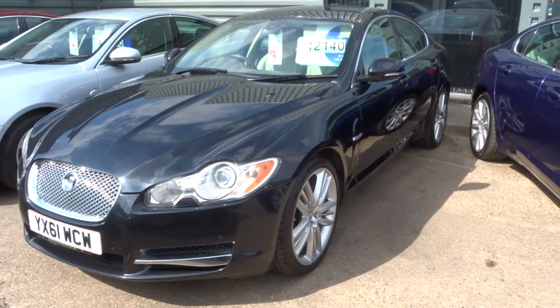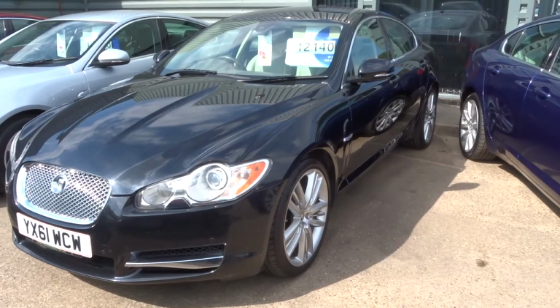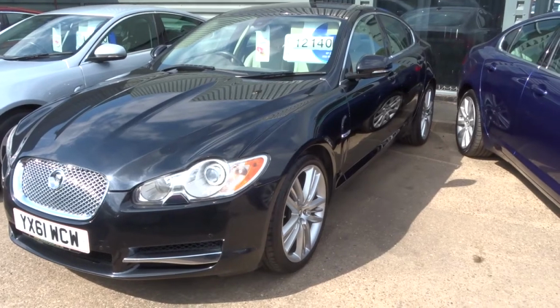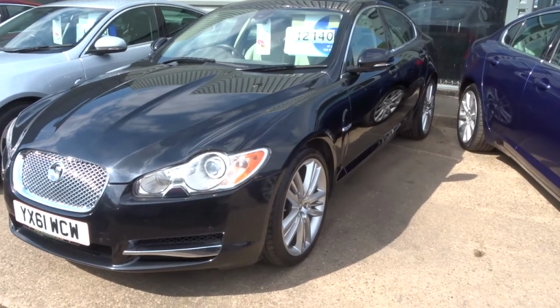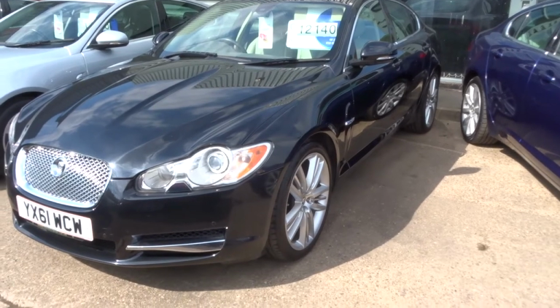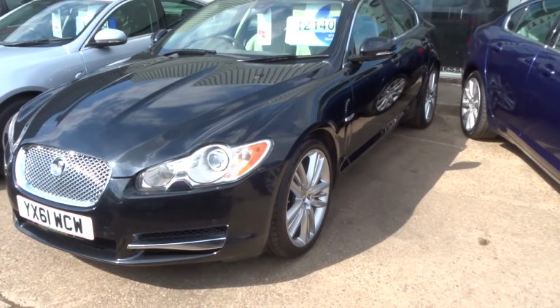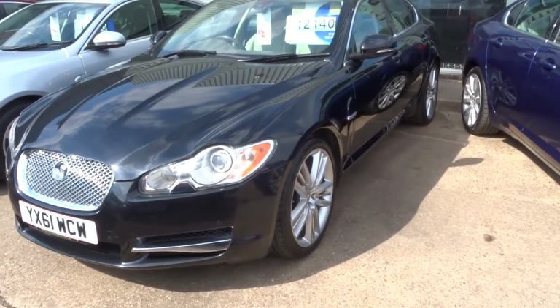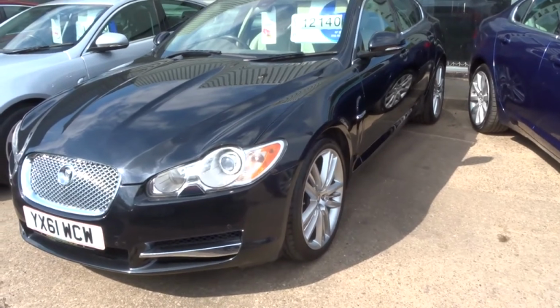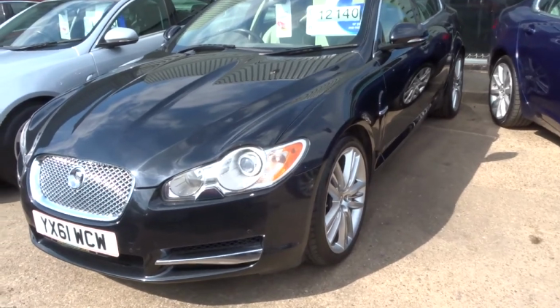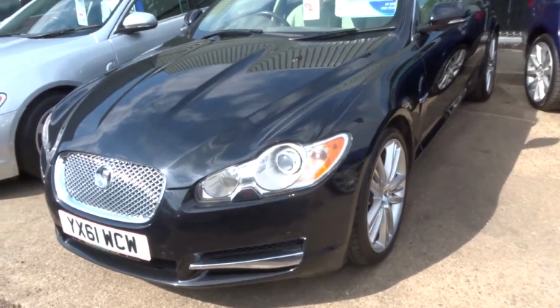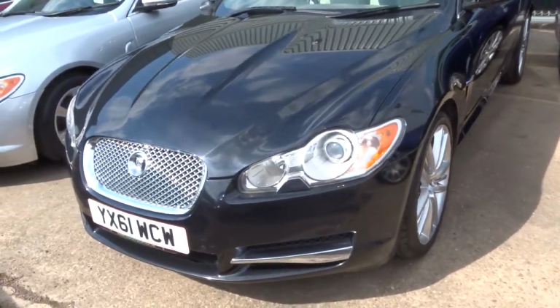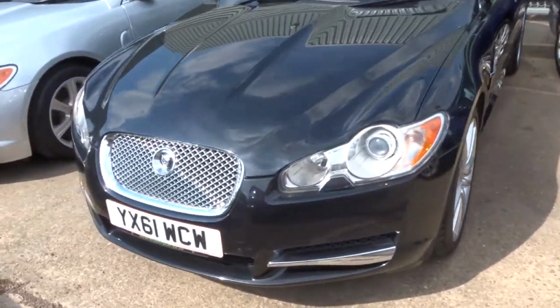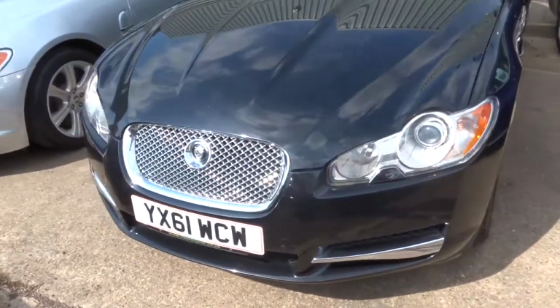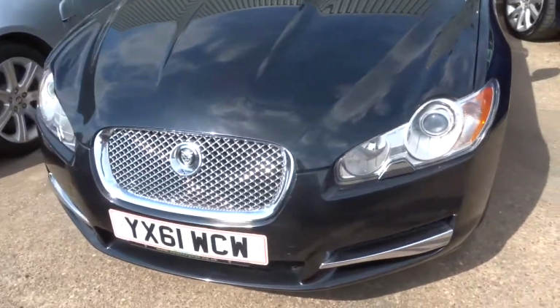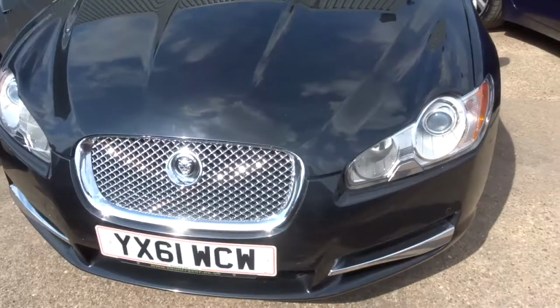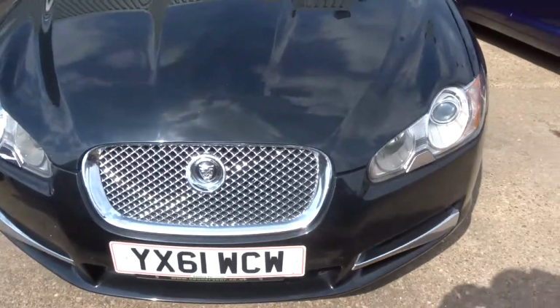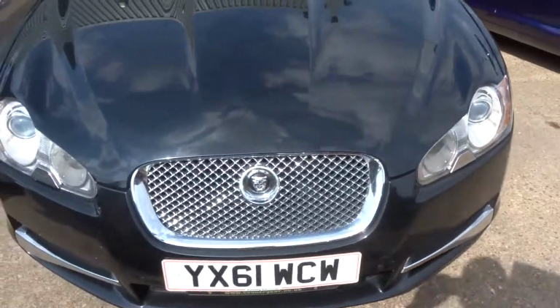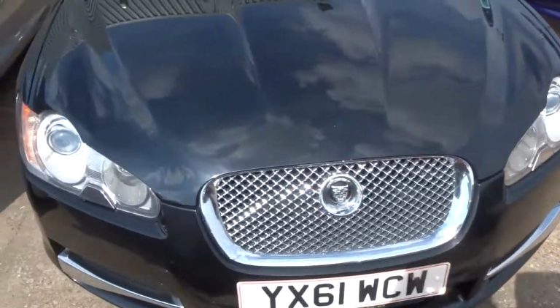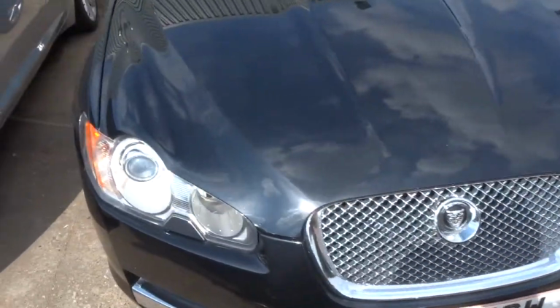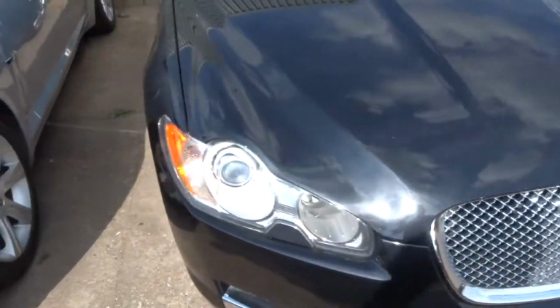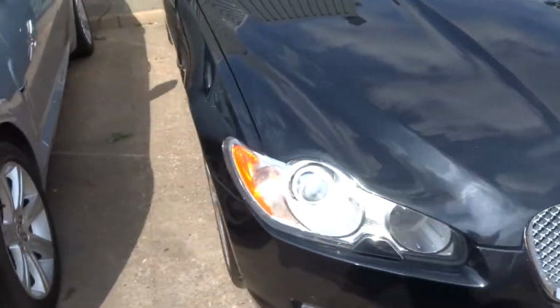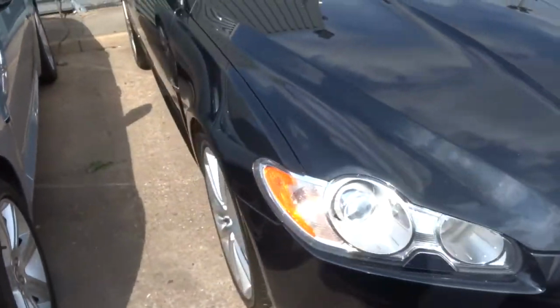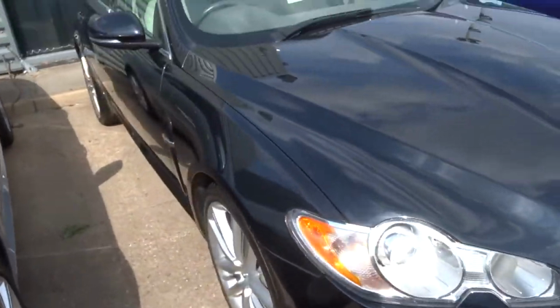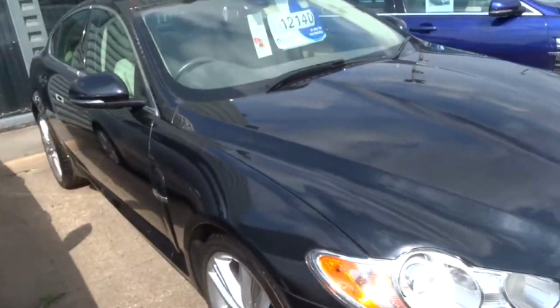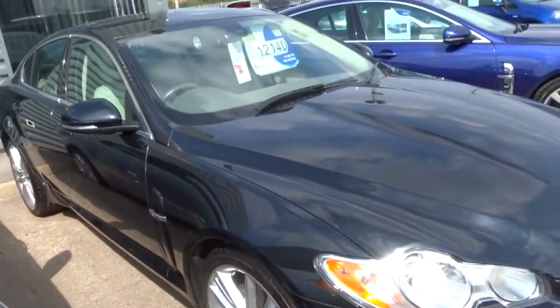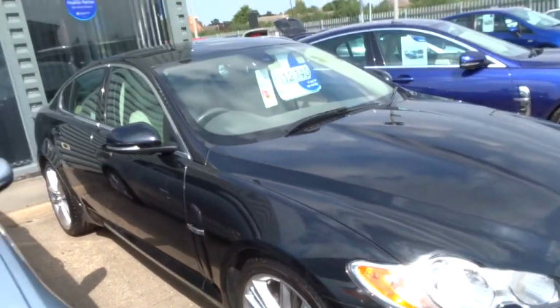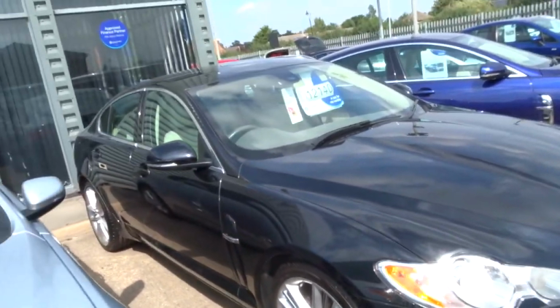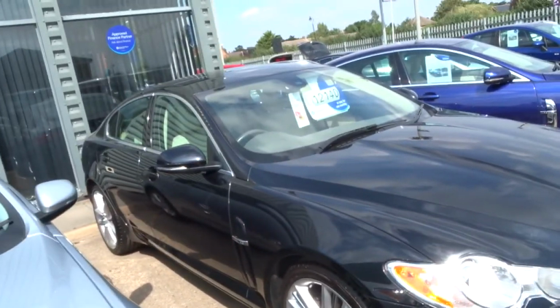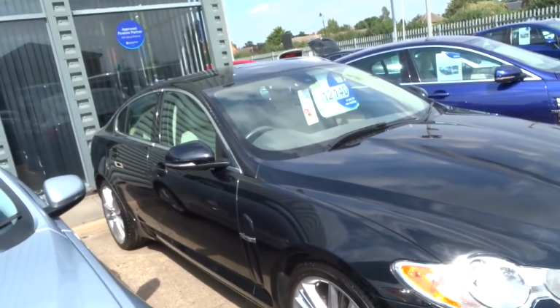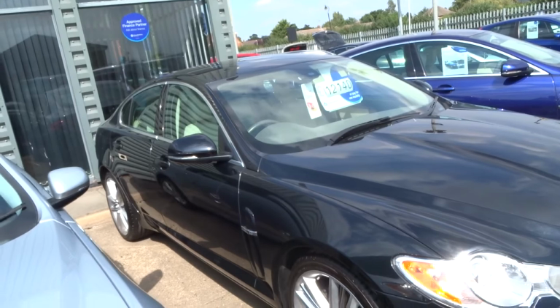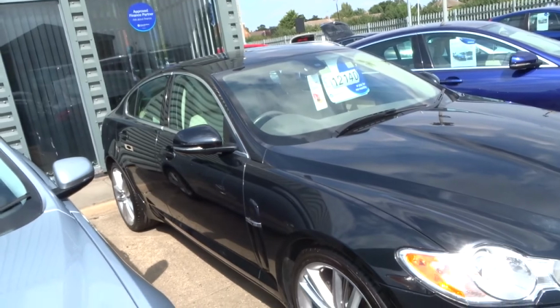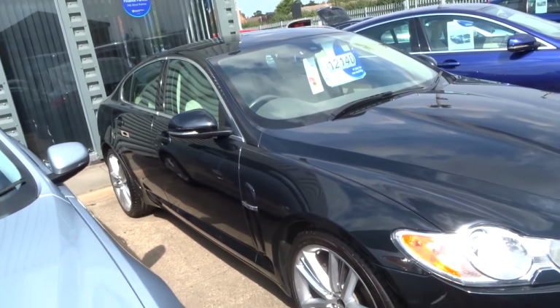Good afternoon, welcome to Country Car. My name is Tom. Just come into stock, this gorgeous Jaguar XS 2011 plate. This is the portfolio model.